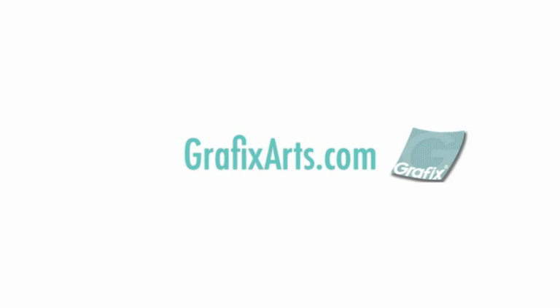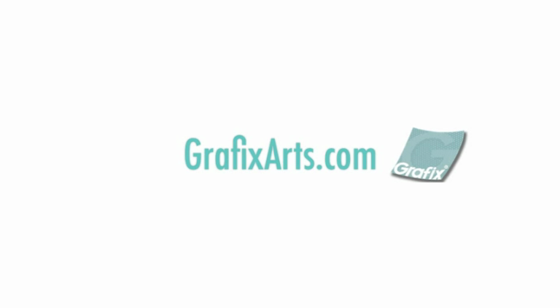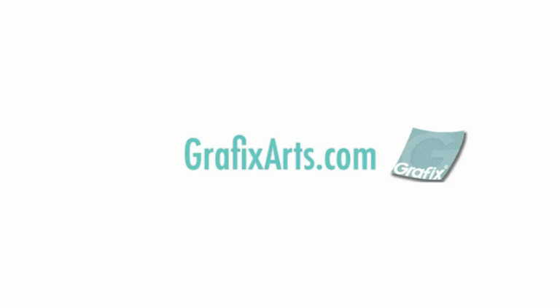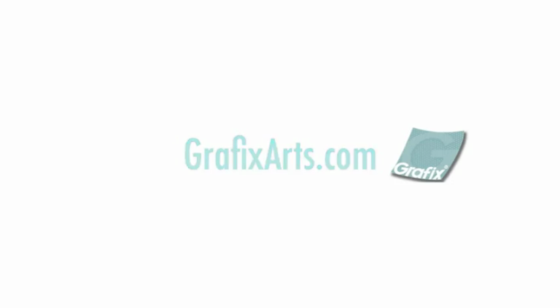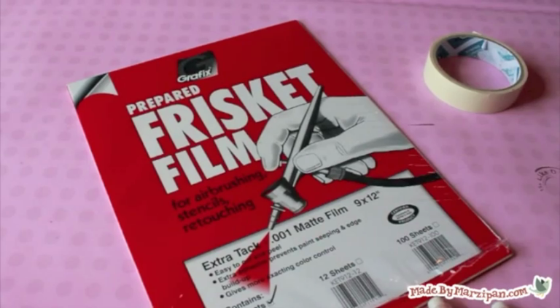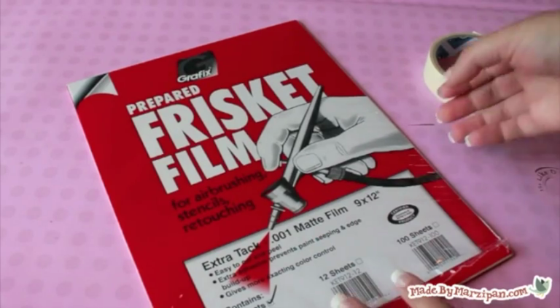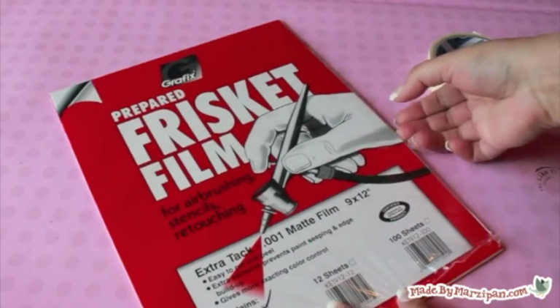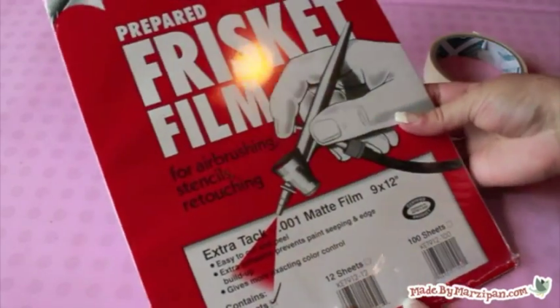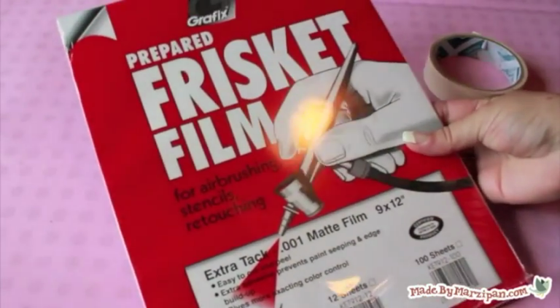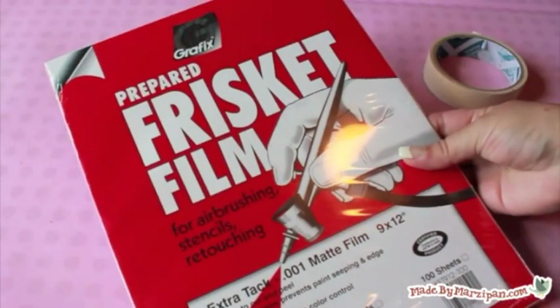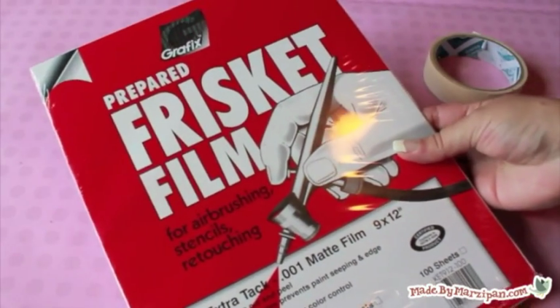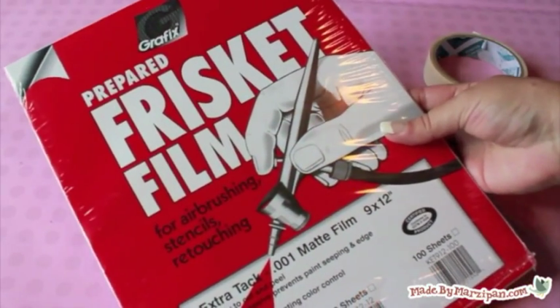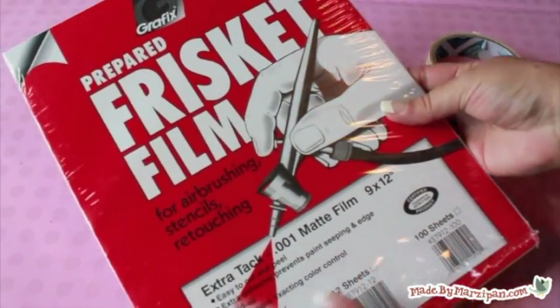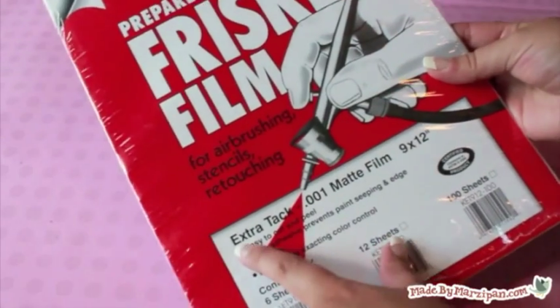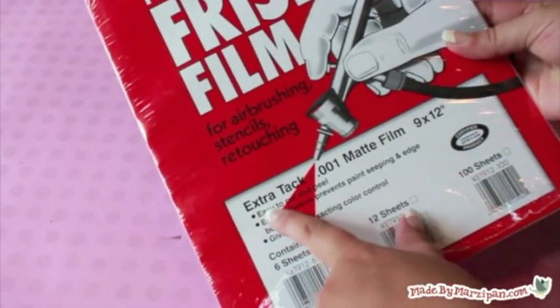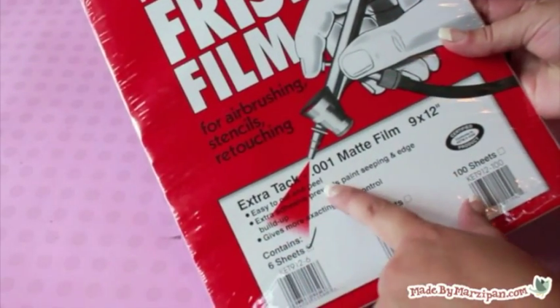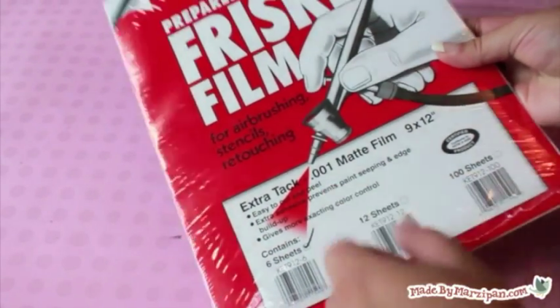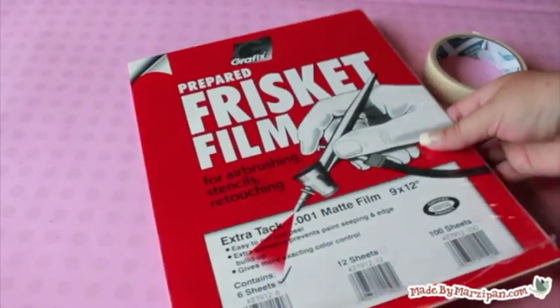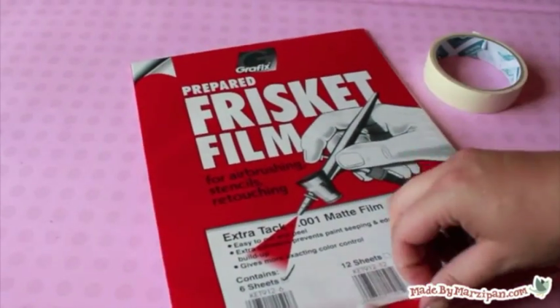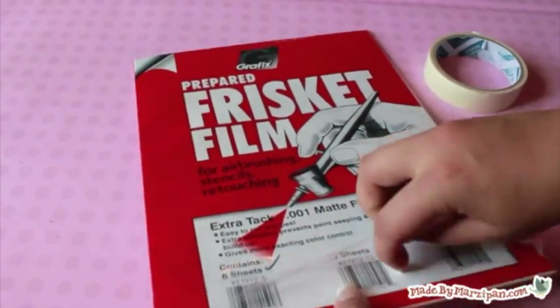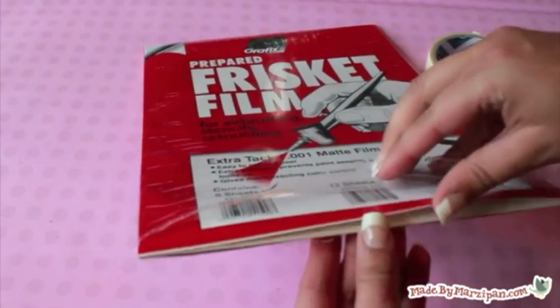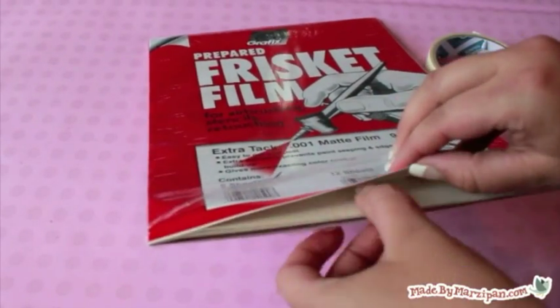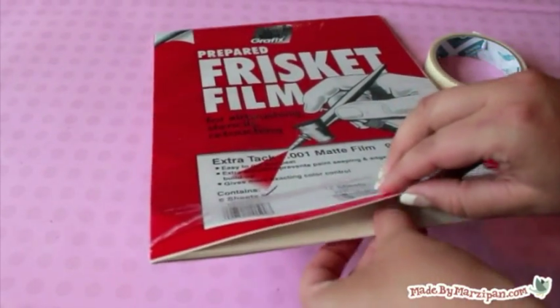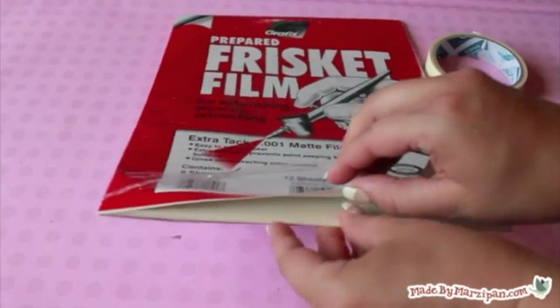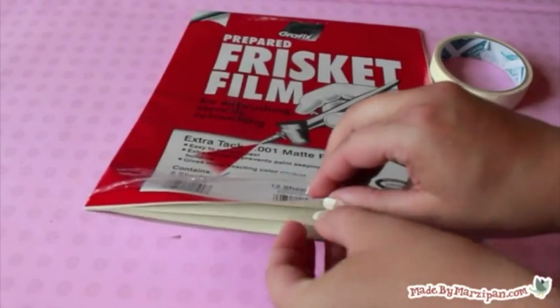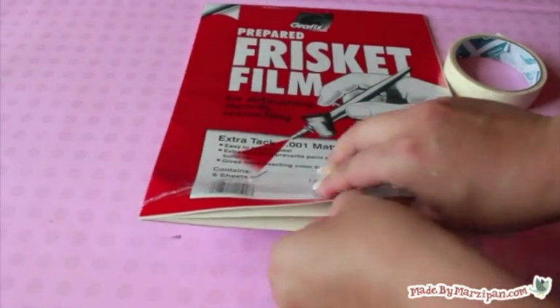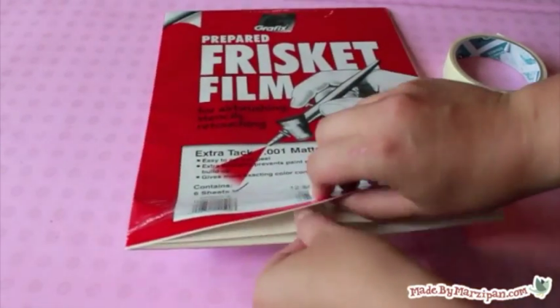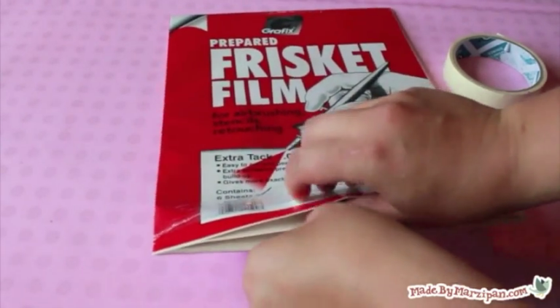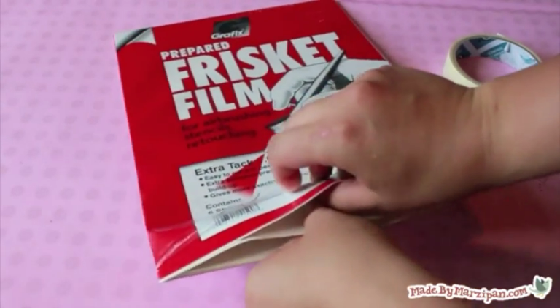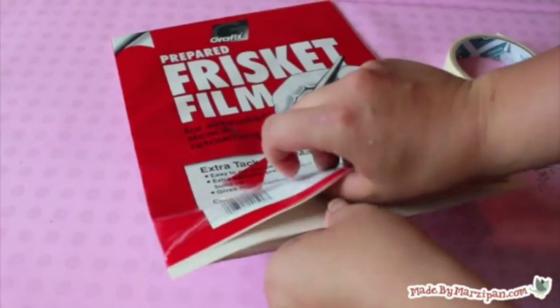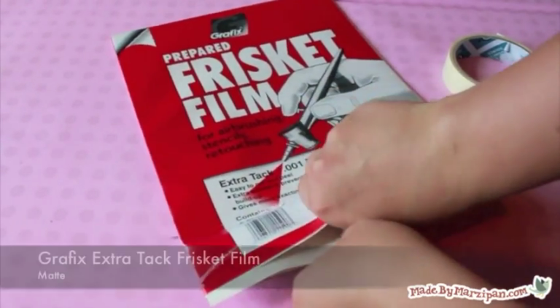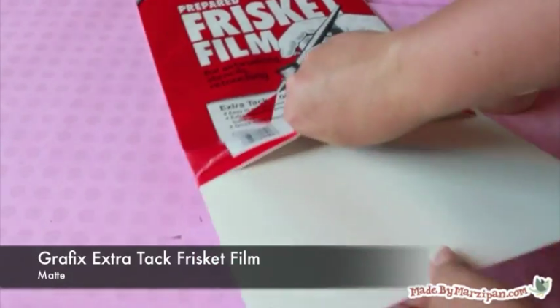I initially thought I could use a freezer paper stencil for this project. I tried it, and unfortunately the bleach seeped right through the freezer paper and my design was ruined. This project required a stencil made from a stronger, more waterproof material.